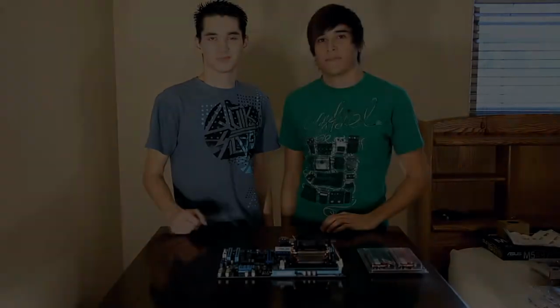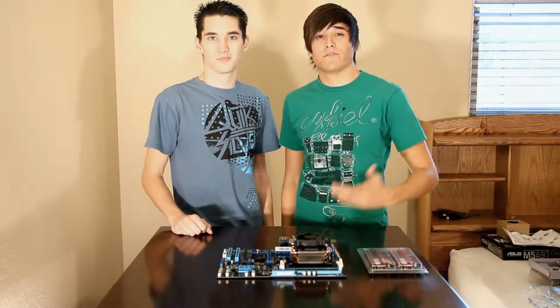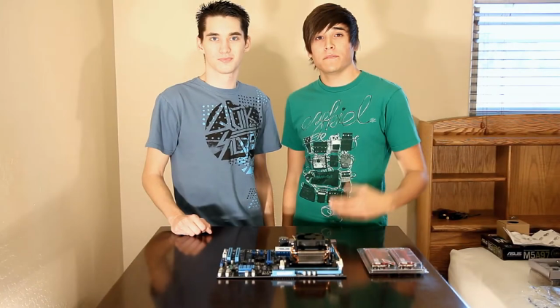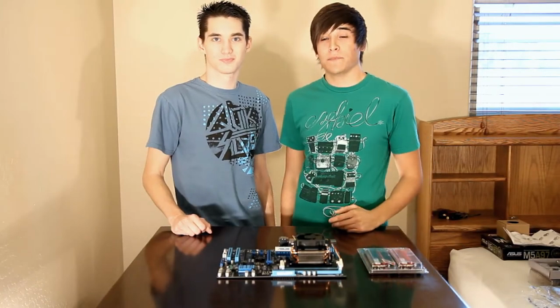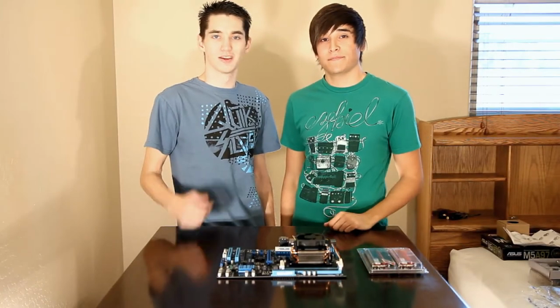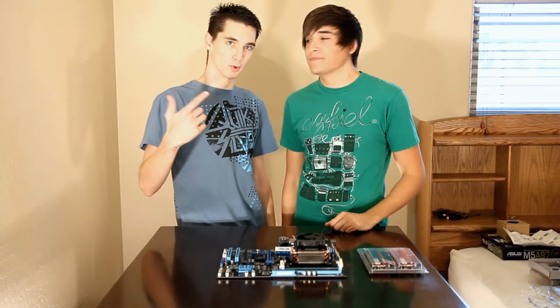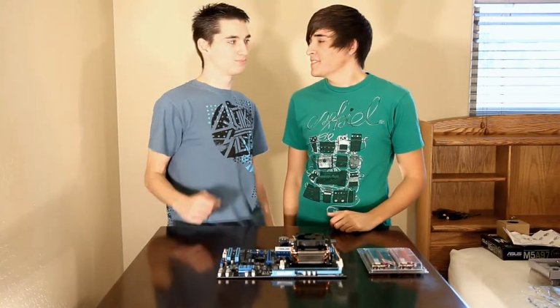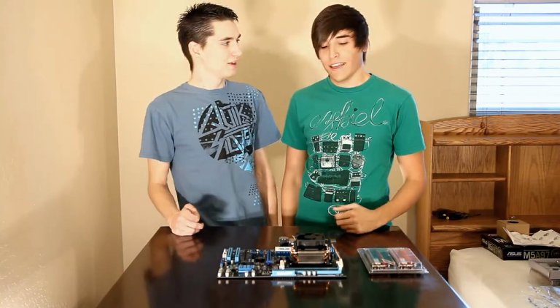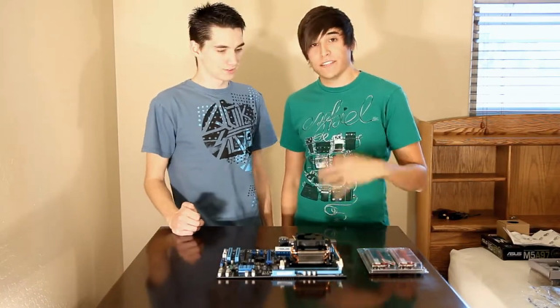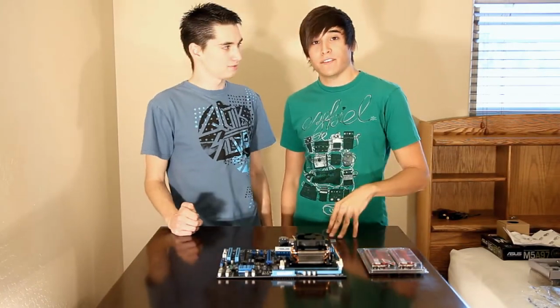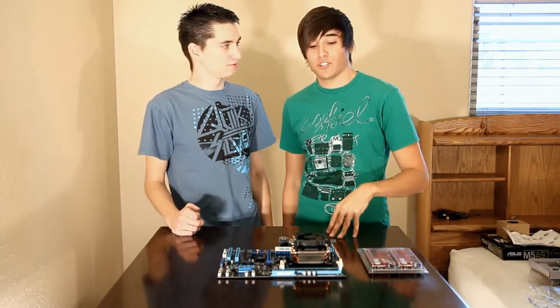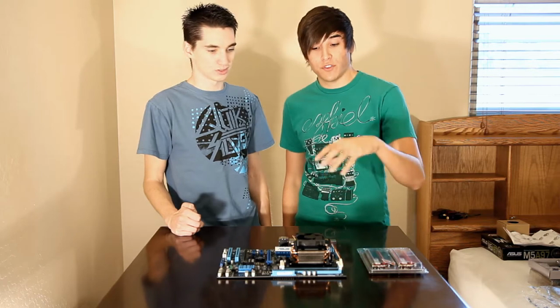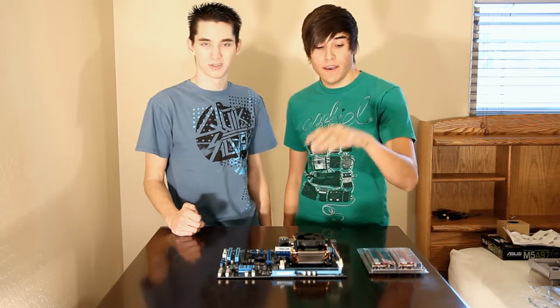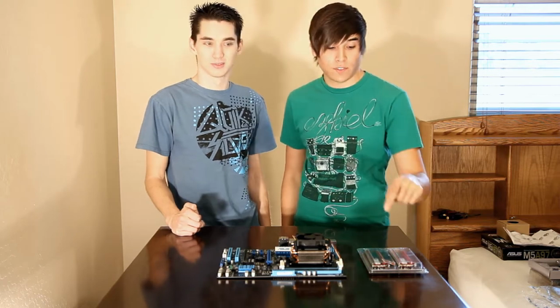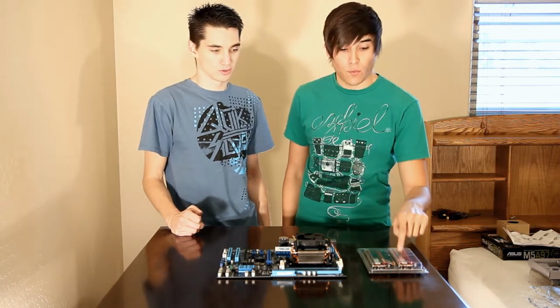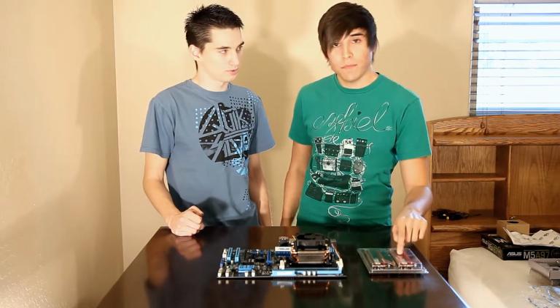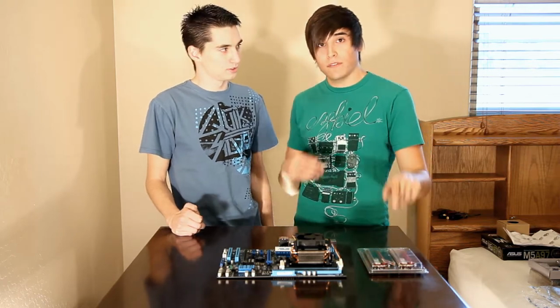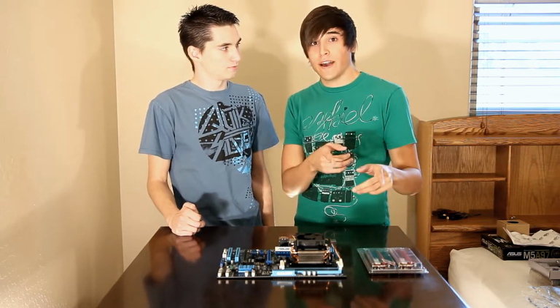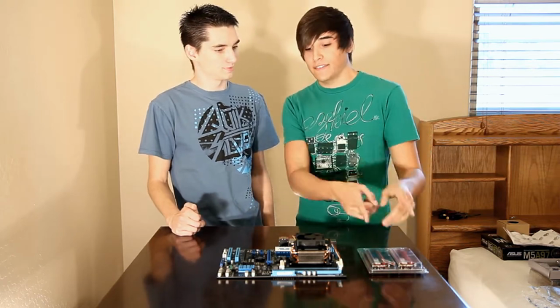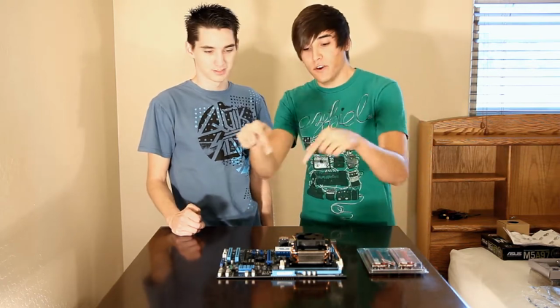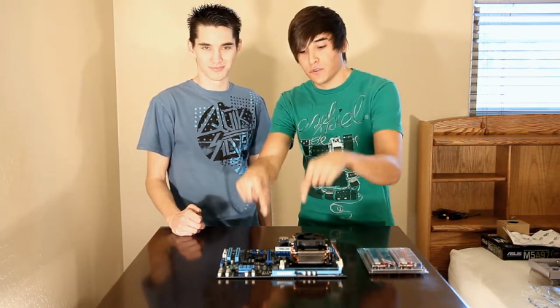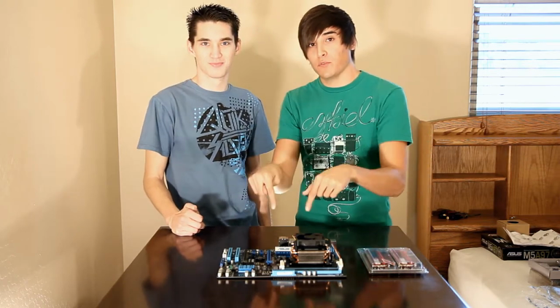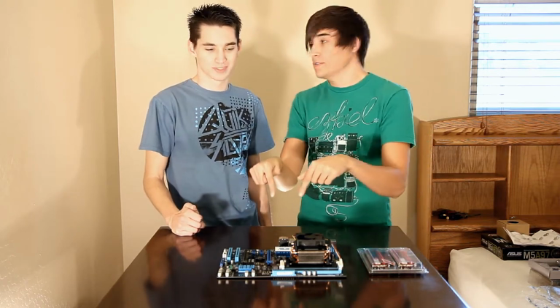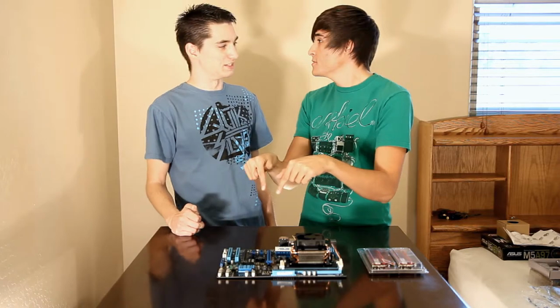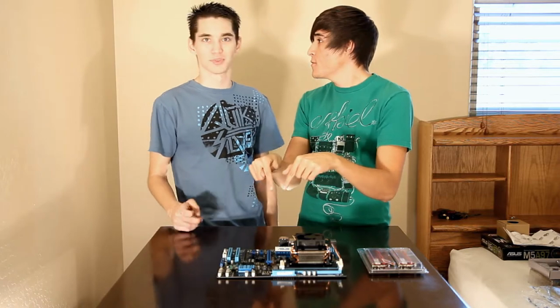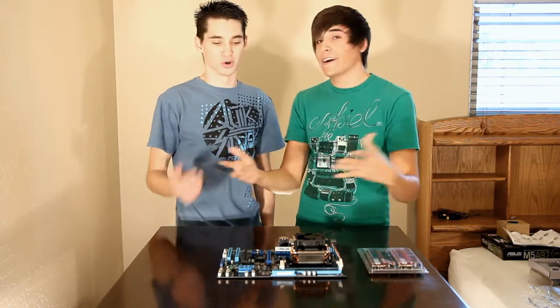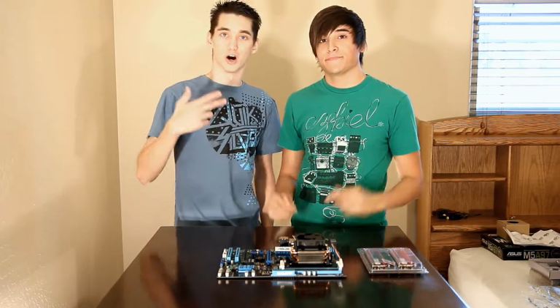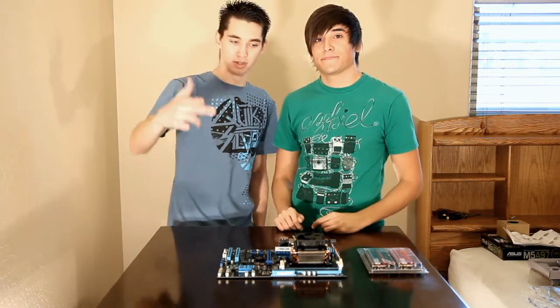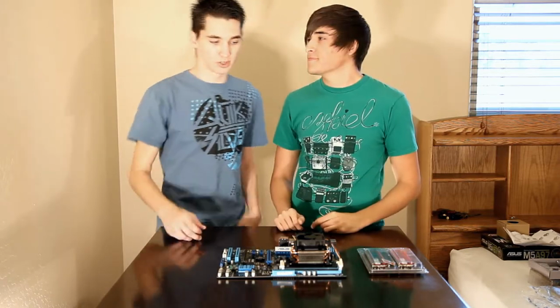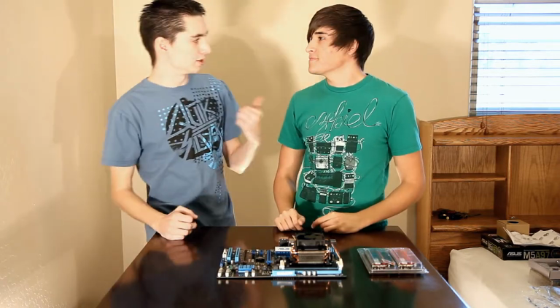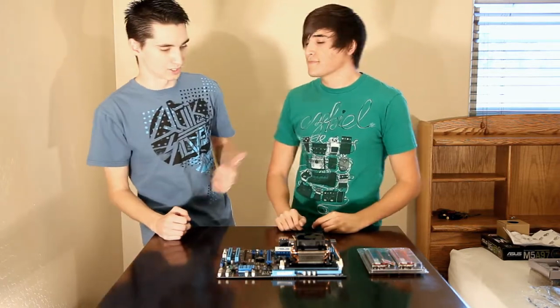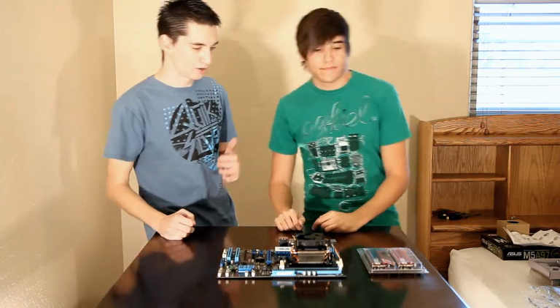Hey everyone, I'm Eli and I'm Brandon, and today we're gonna be showing you how to install the RAM onto your motherboard. I'll be doing that for you while he gets the camera ready.